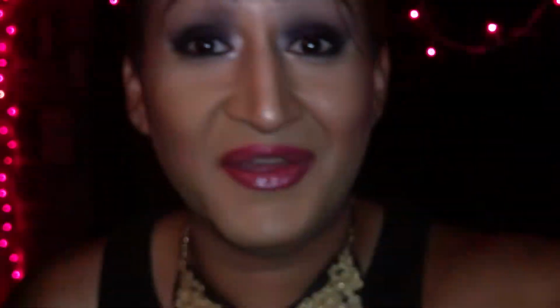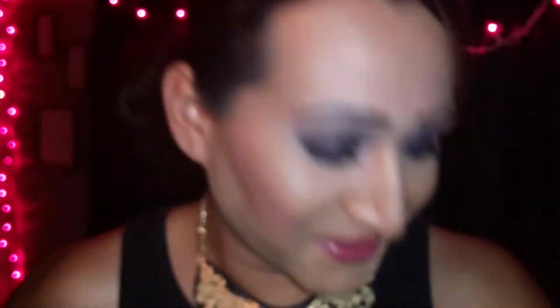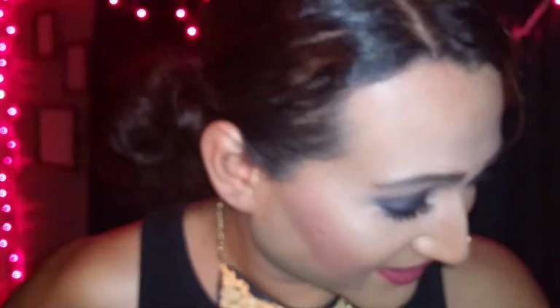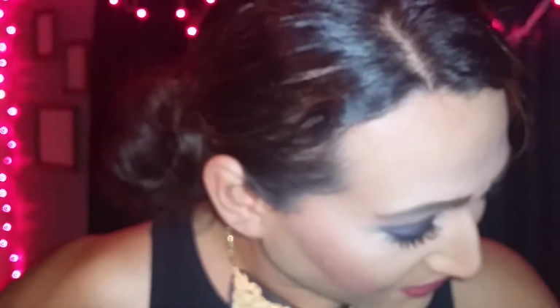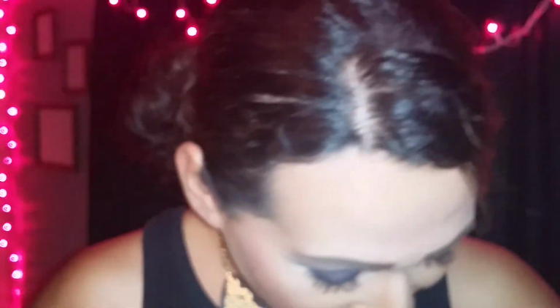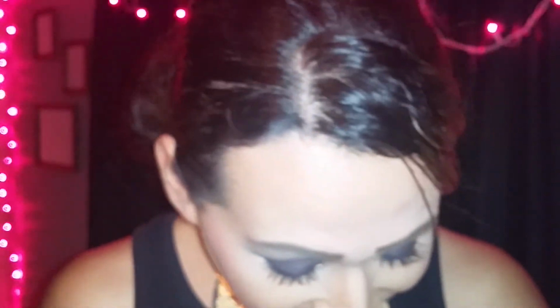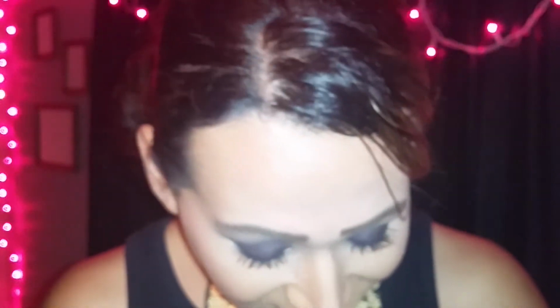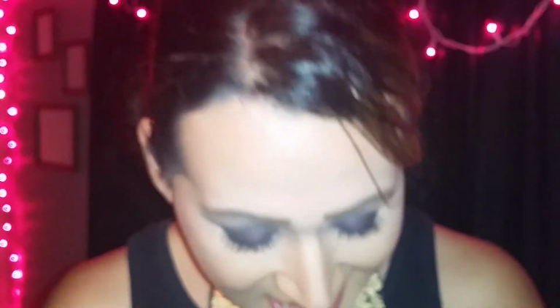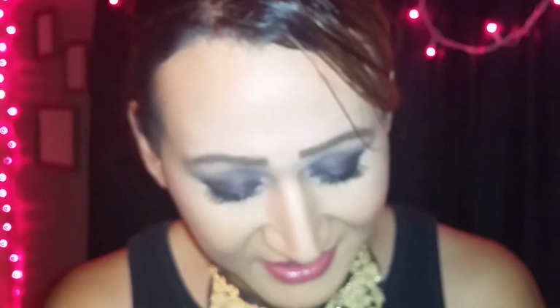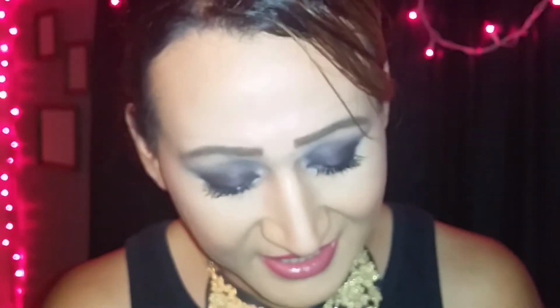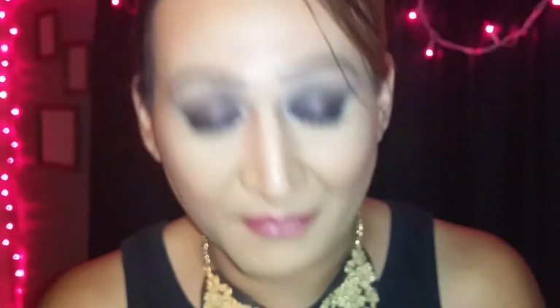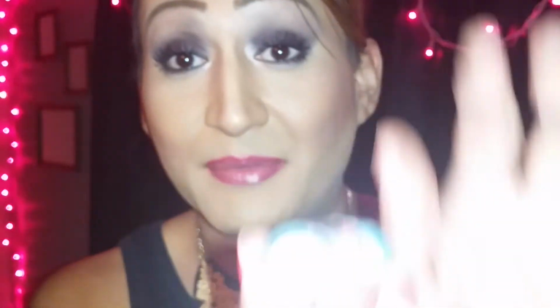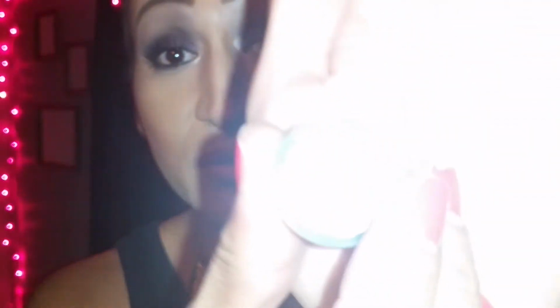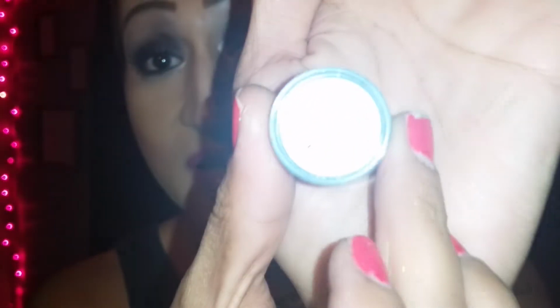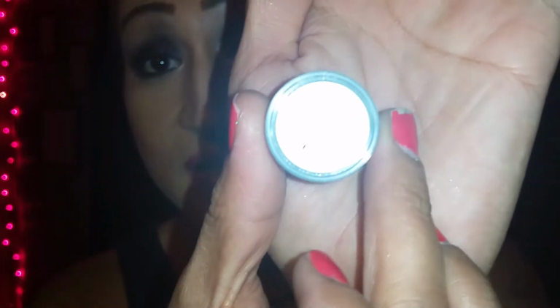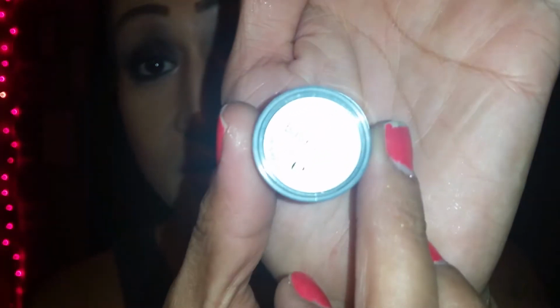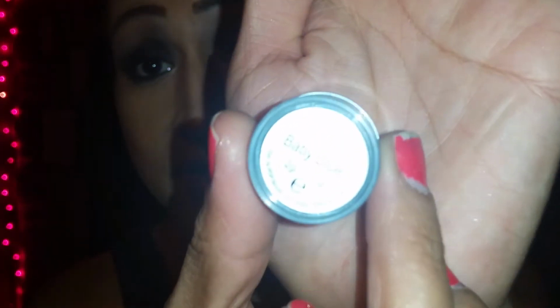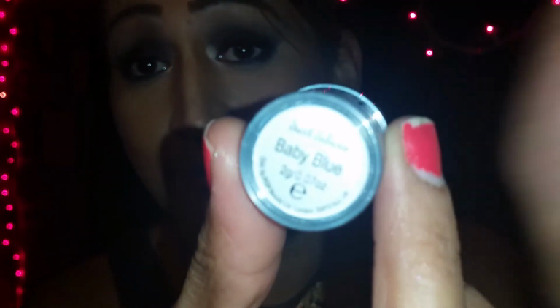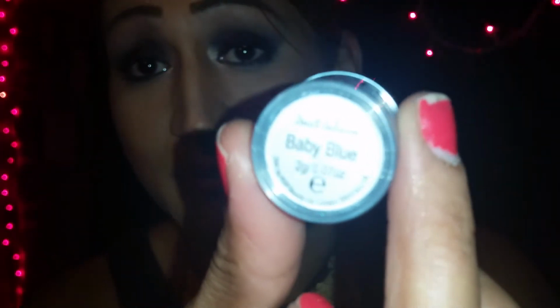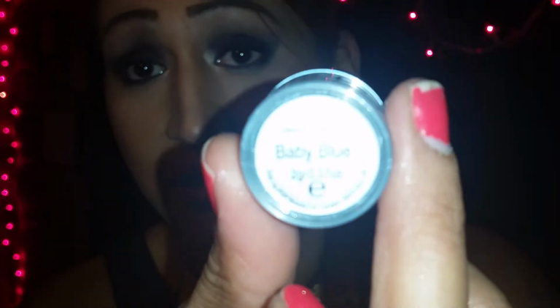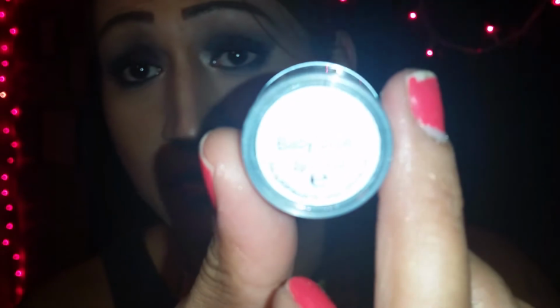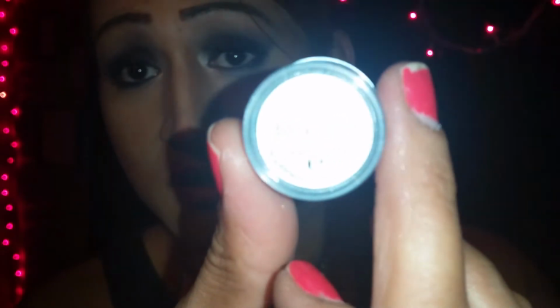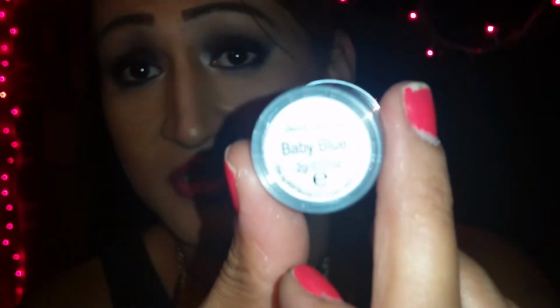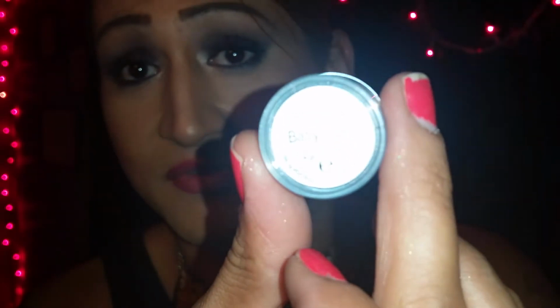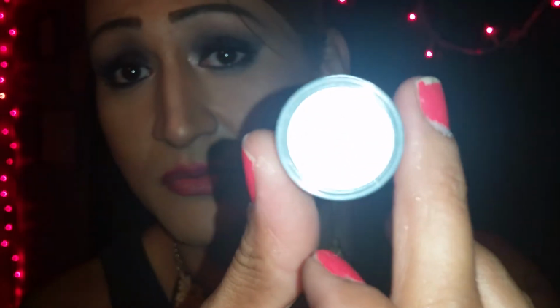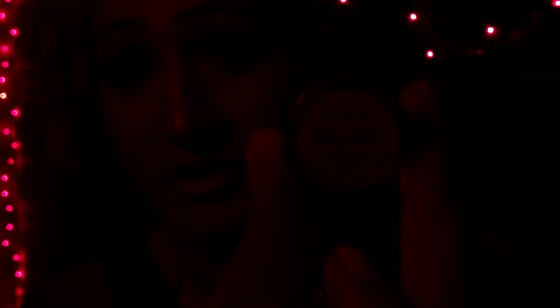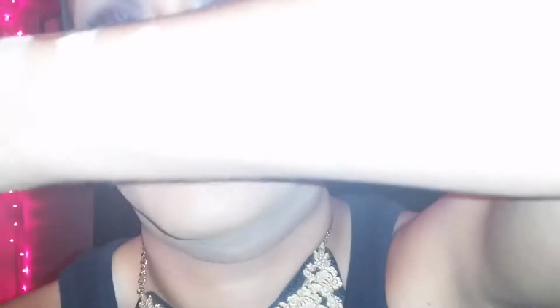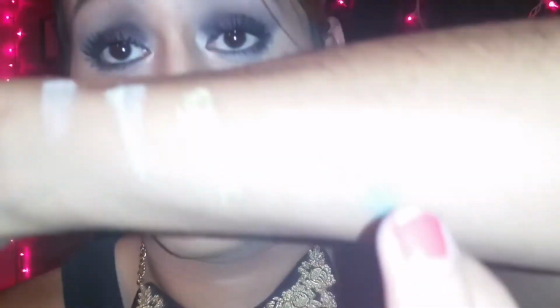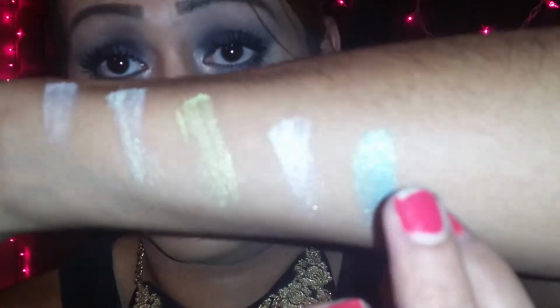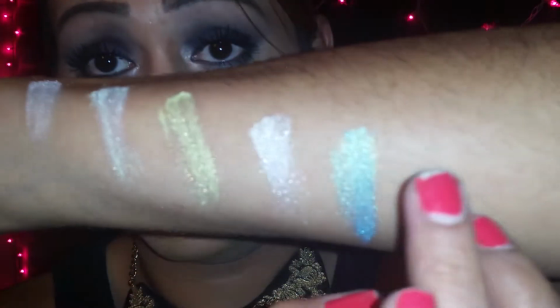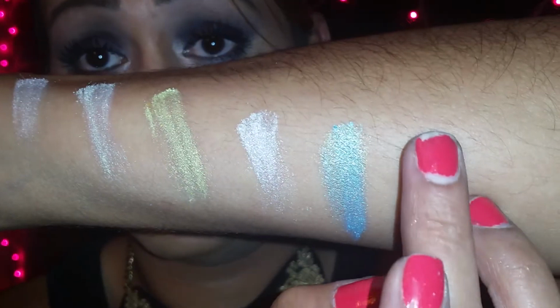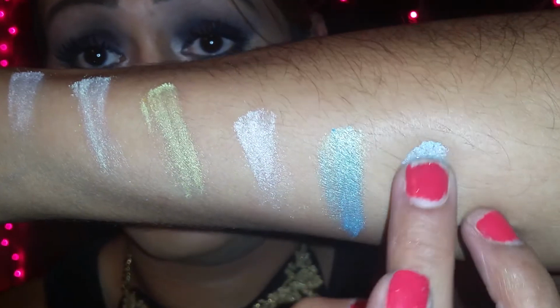Alright you guys, the next color I have is baby blue. Here is baby blue, and let's just give you a swatch. Here is baby blue, you guys.